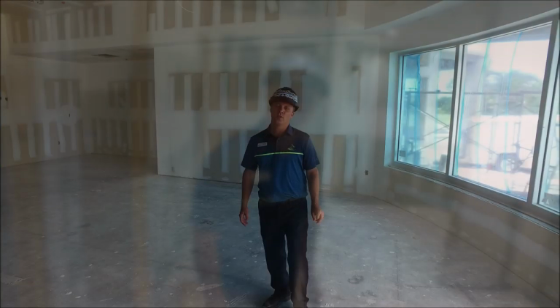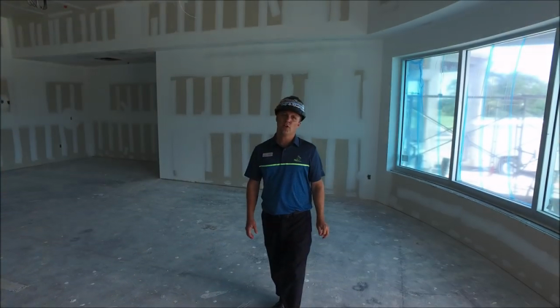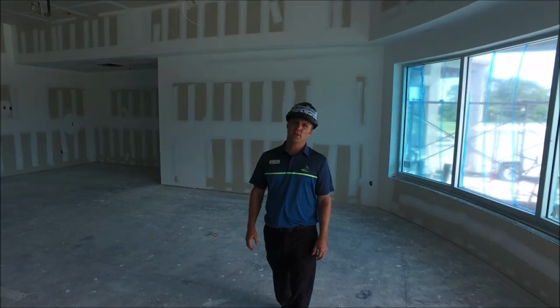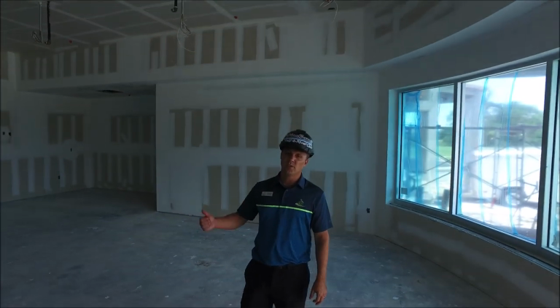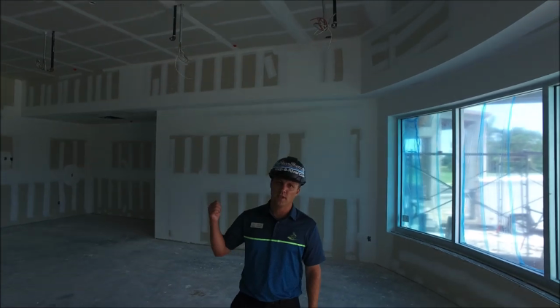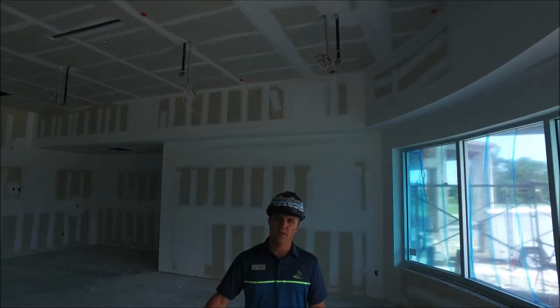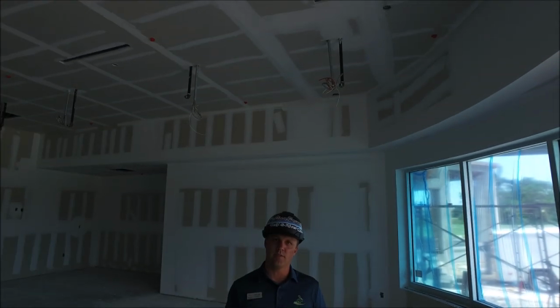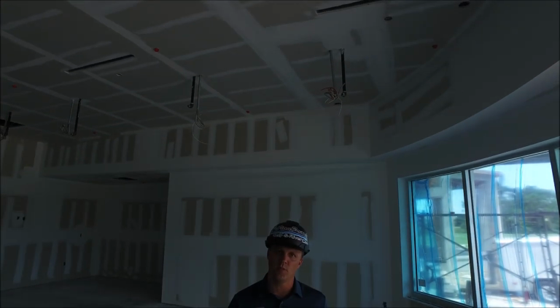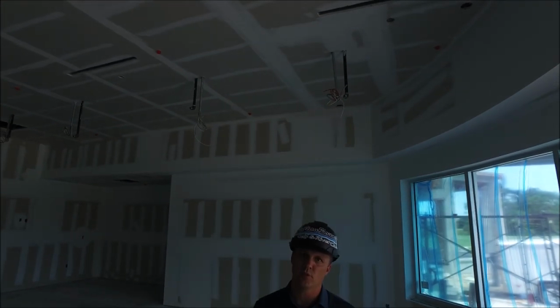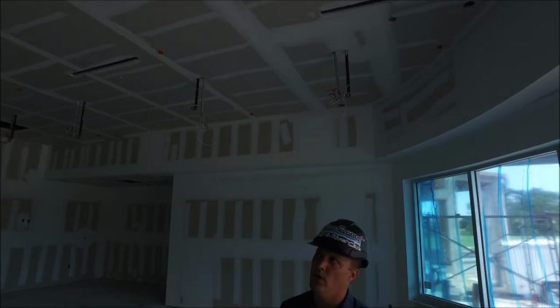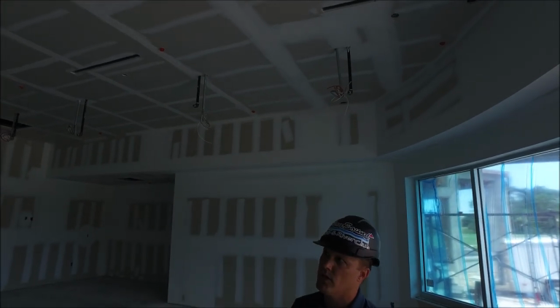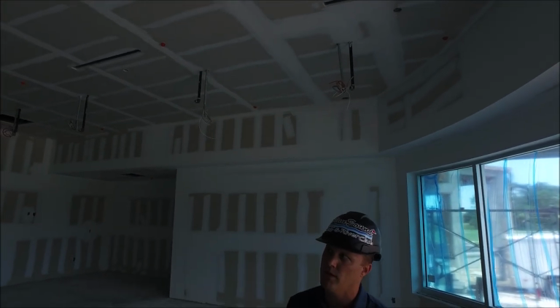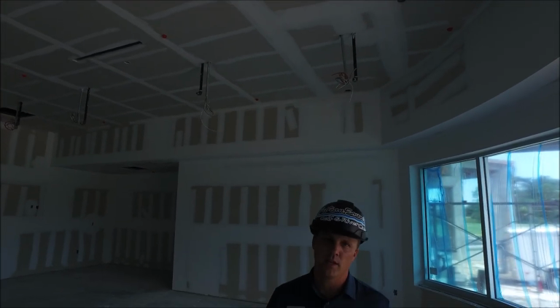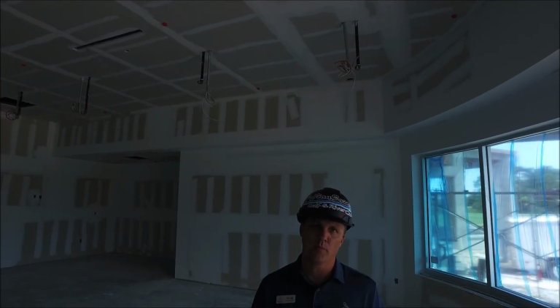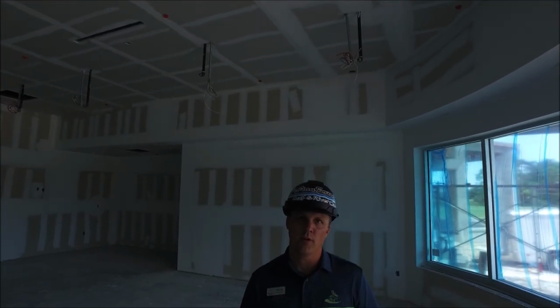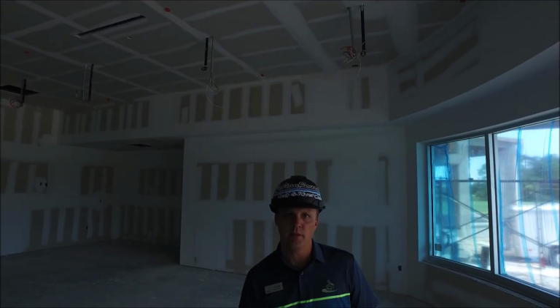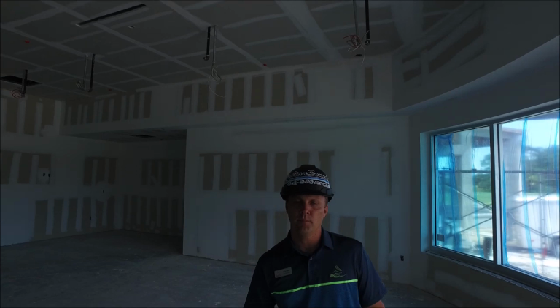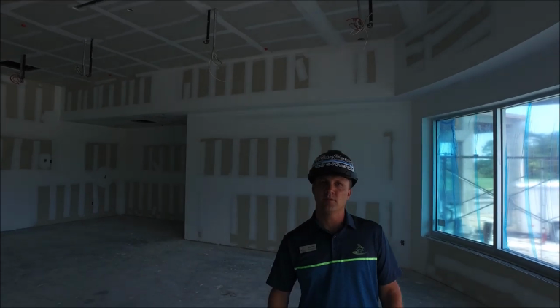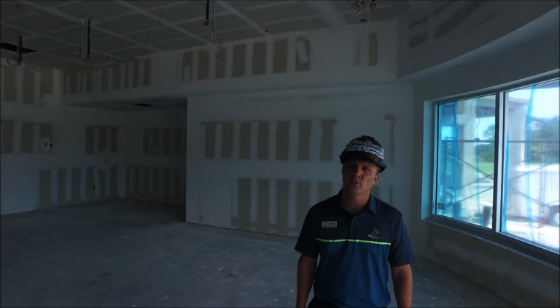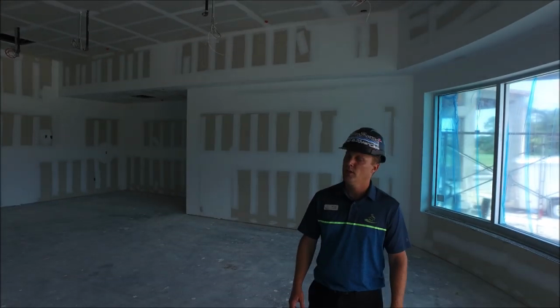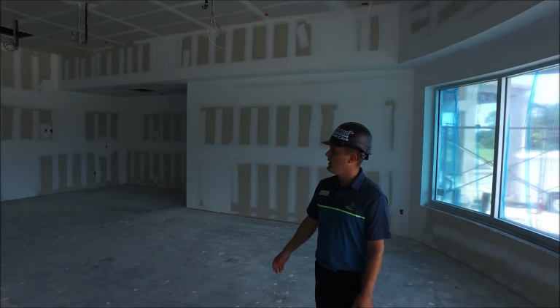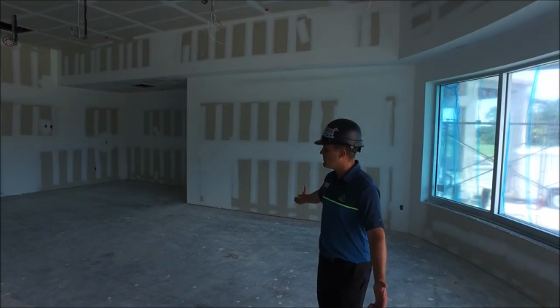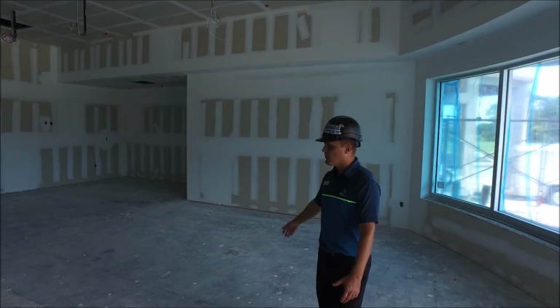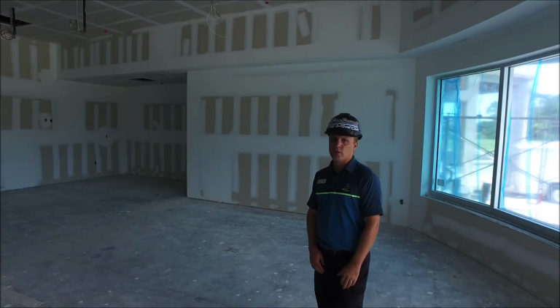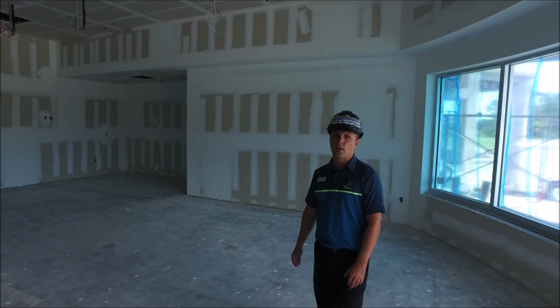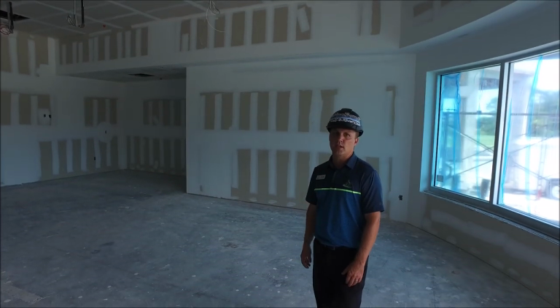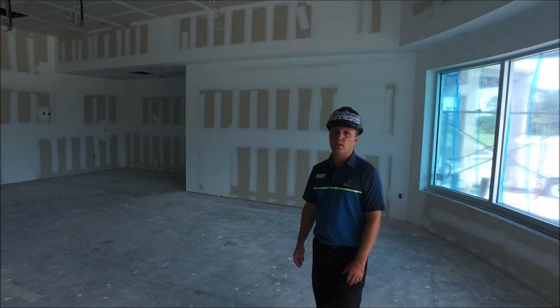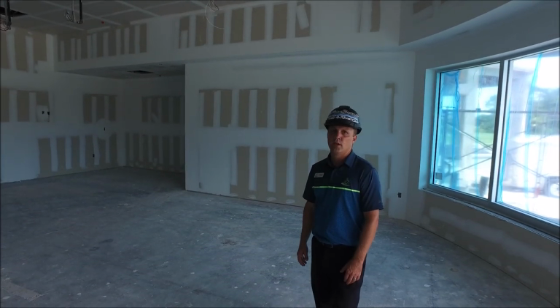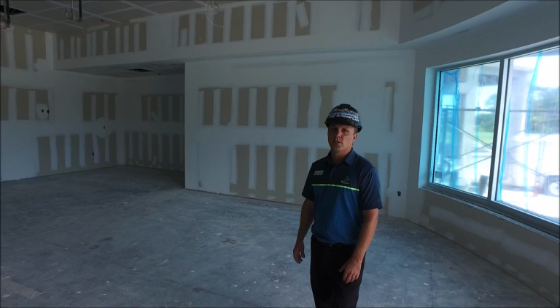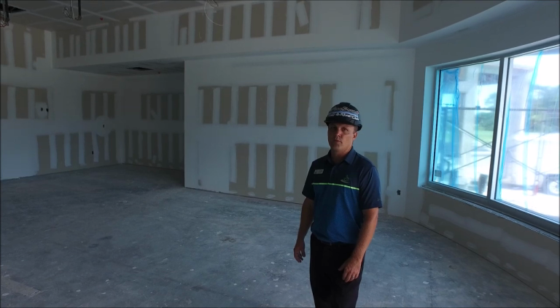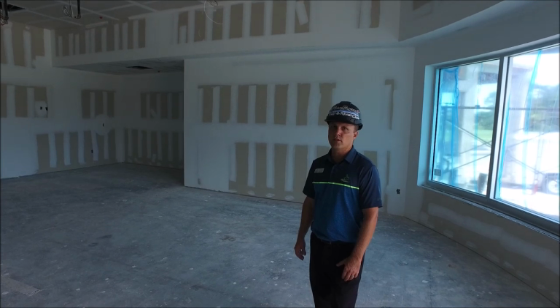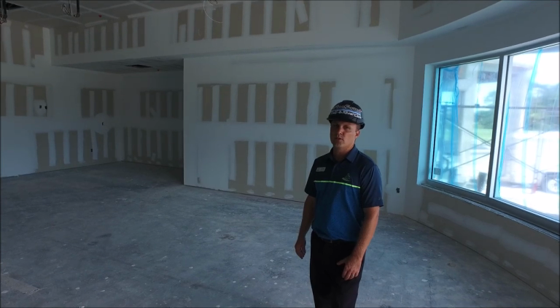We're in the pro shop space. If you can see above us, they continued with the drywall and skimming it, getting it prepped and ready for paint application very soon. The space is really starting to look great, and we'll see some more progress very soon.